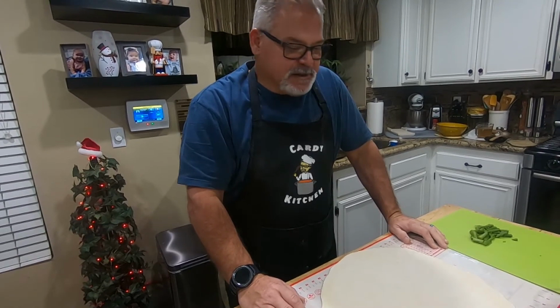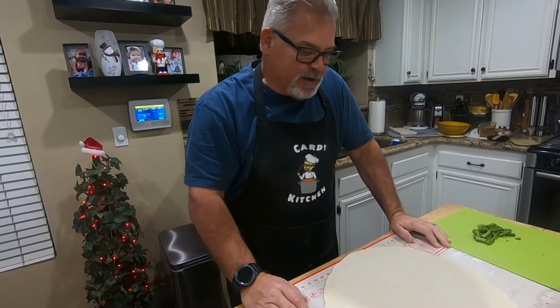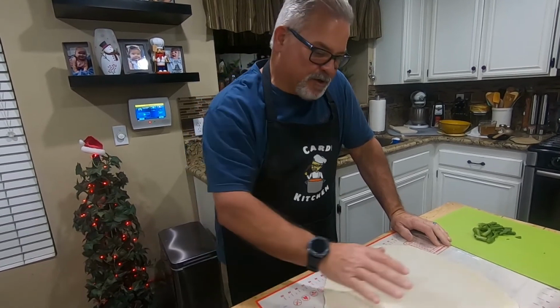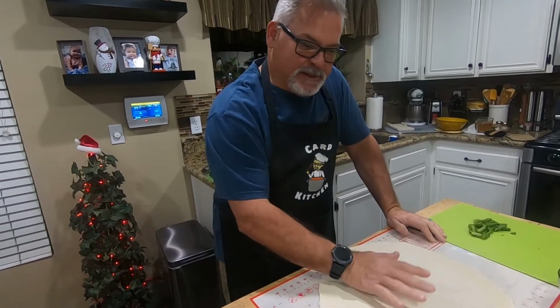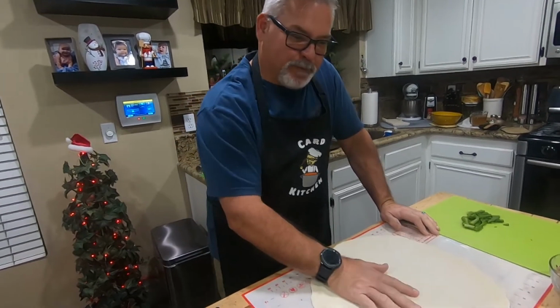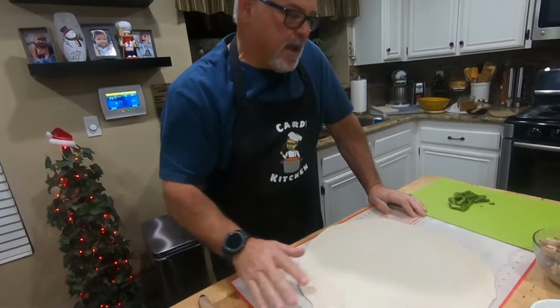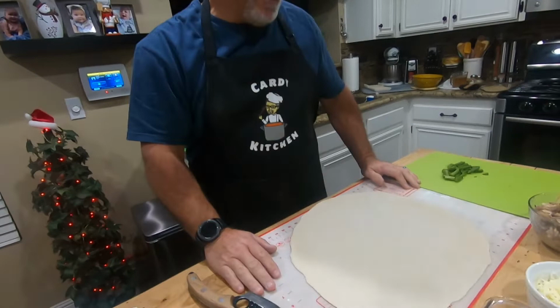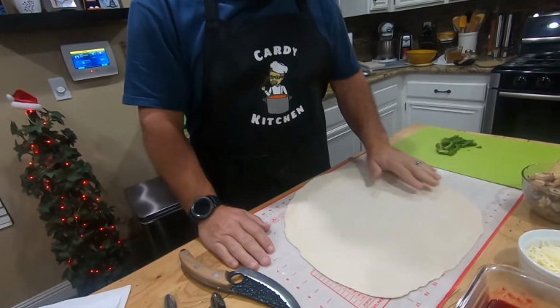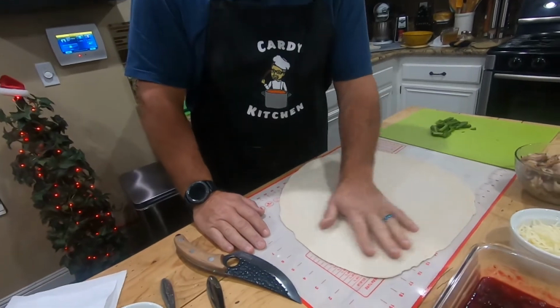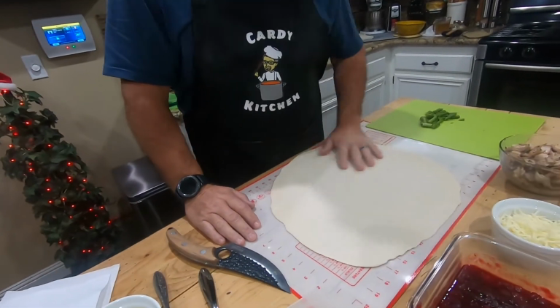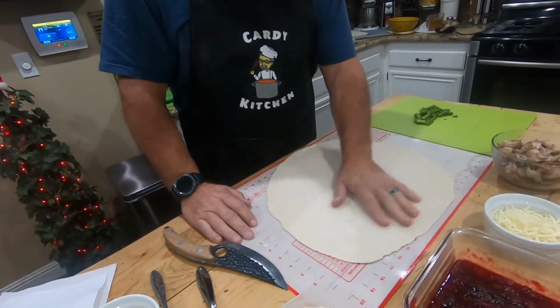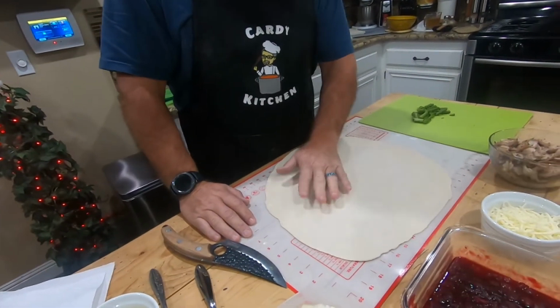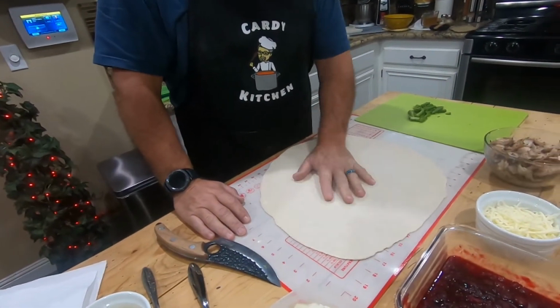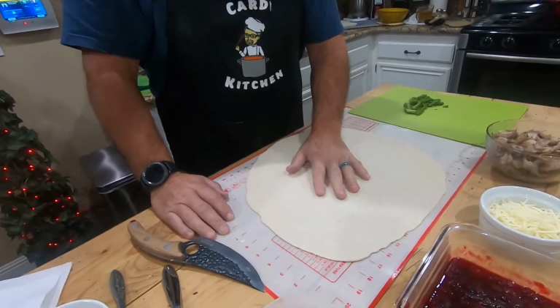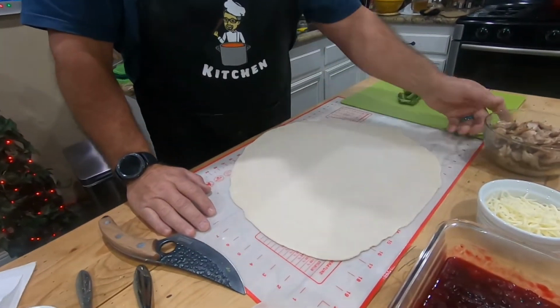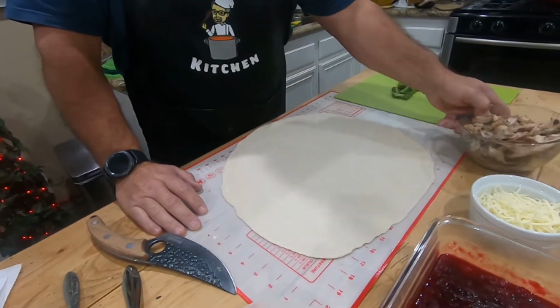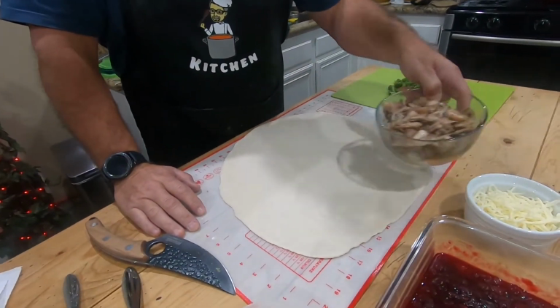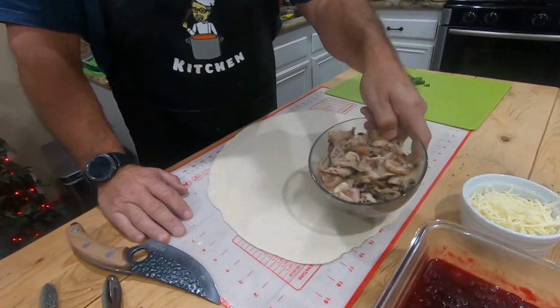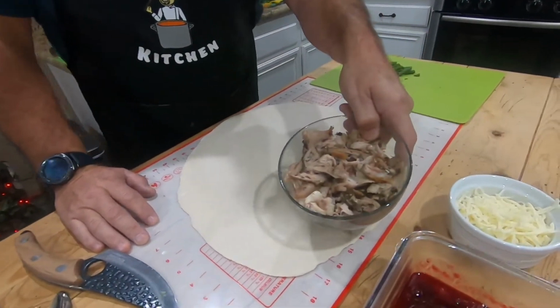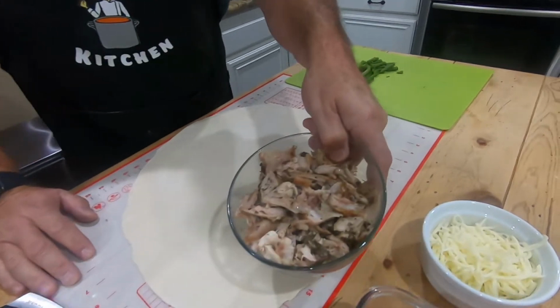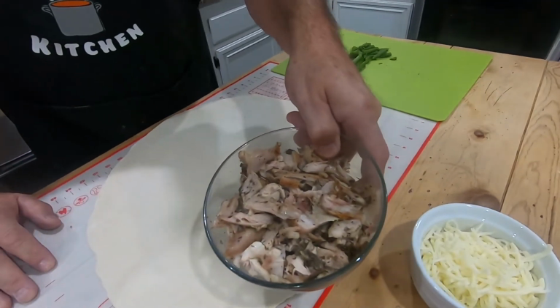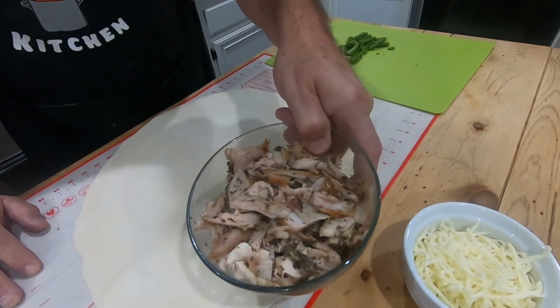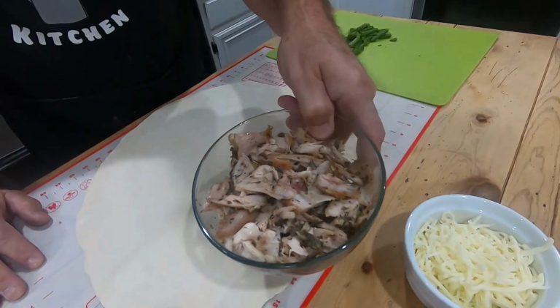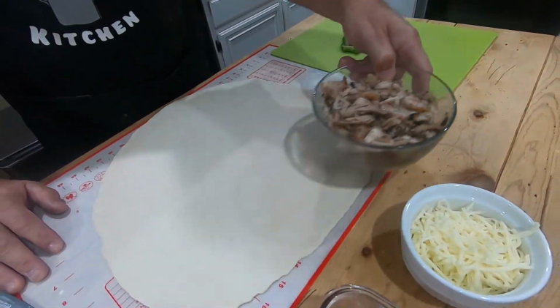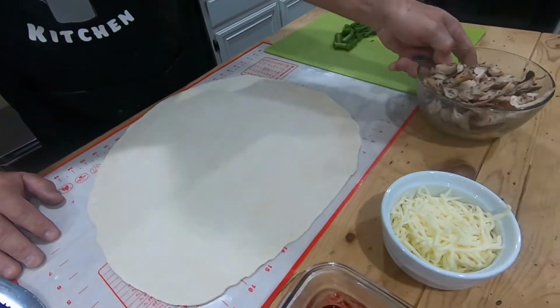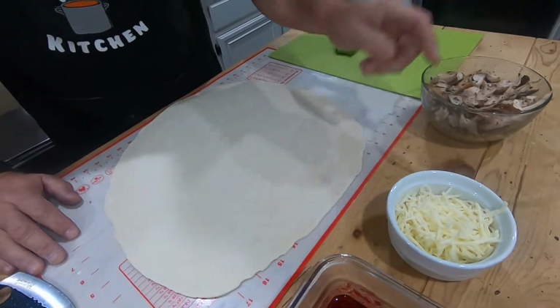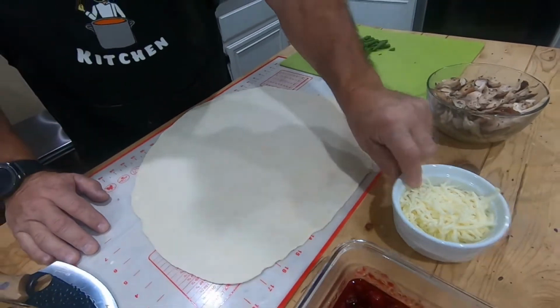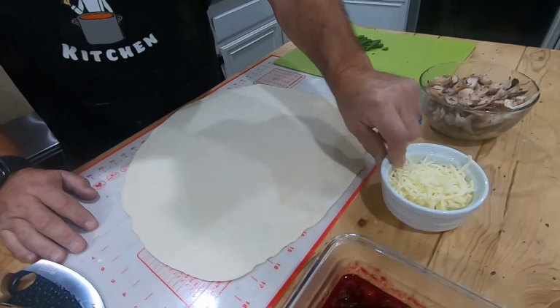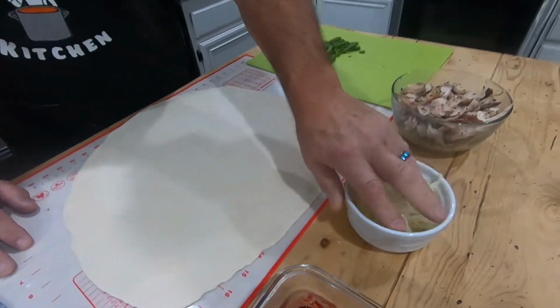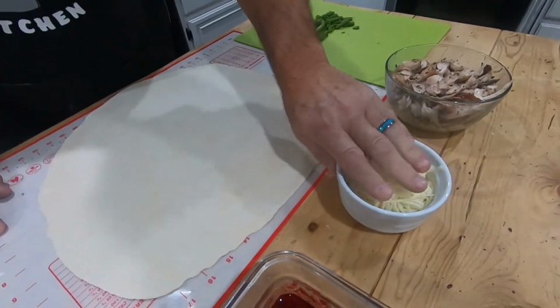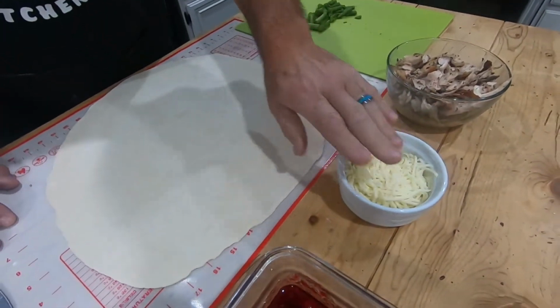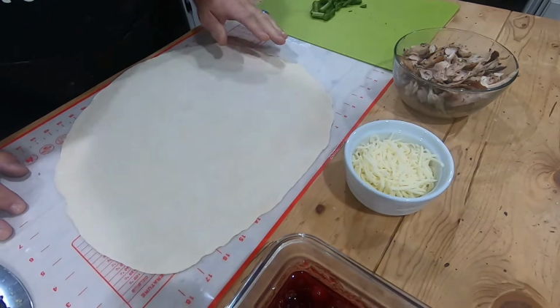Today we're going to do a turkey pizza. I rolled out some flour dough and I shredded up some leftover turkey off the bird, a little bit of mozzarella — I'm going to use very little bit of this.